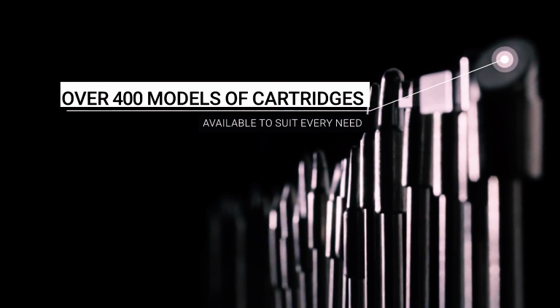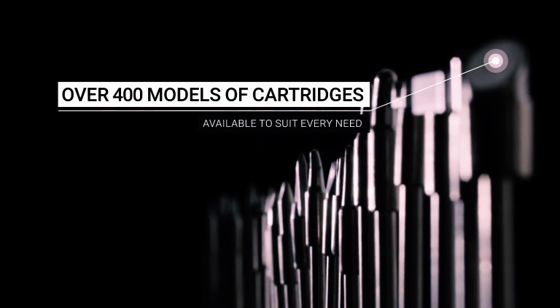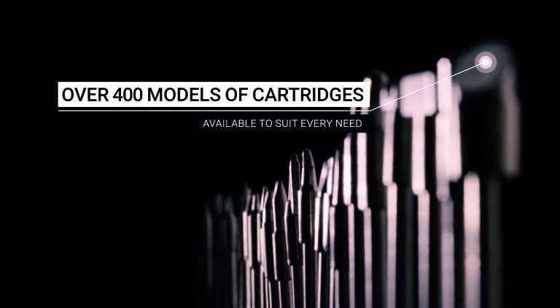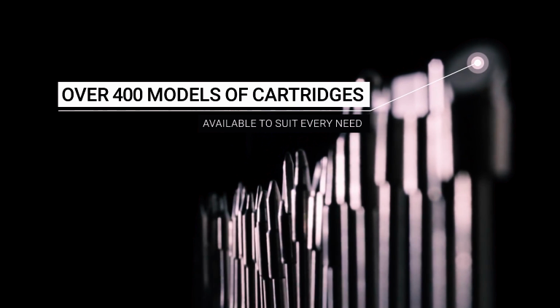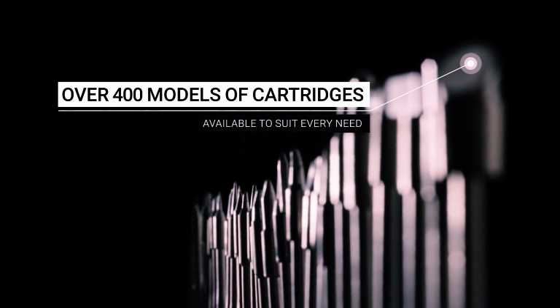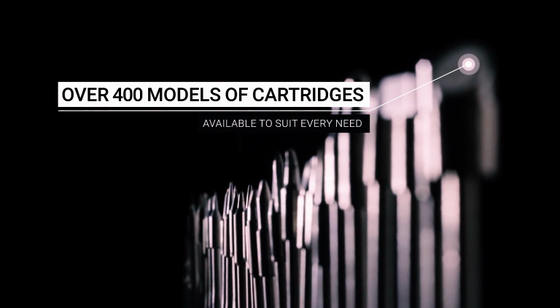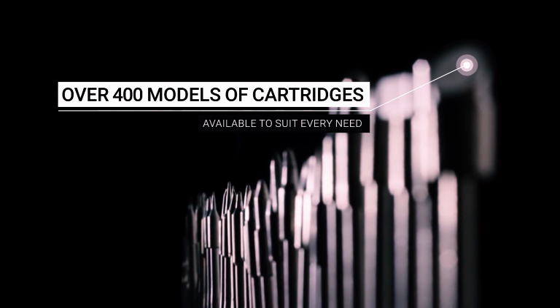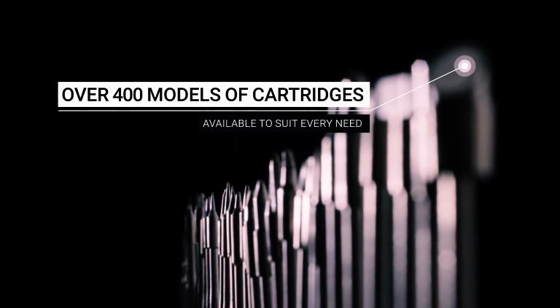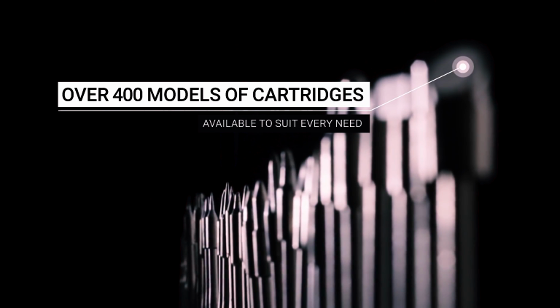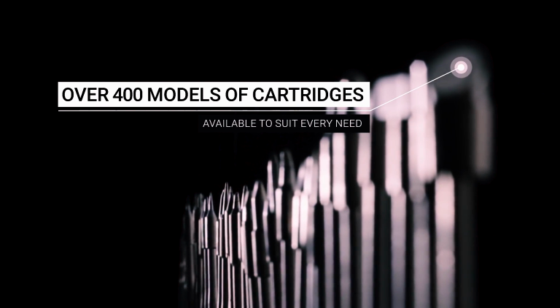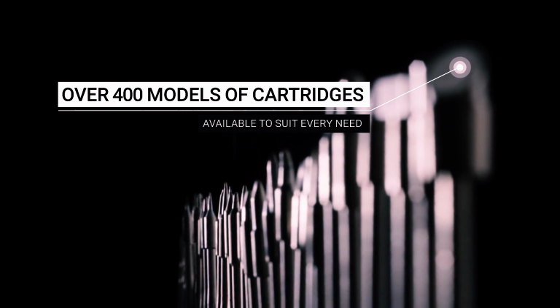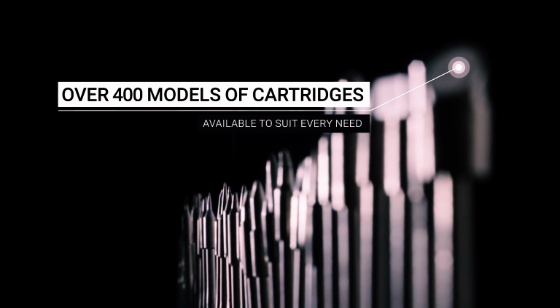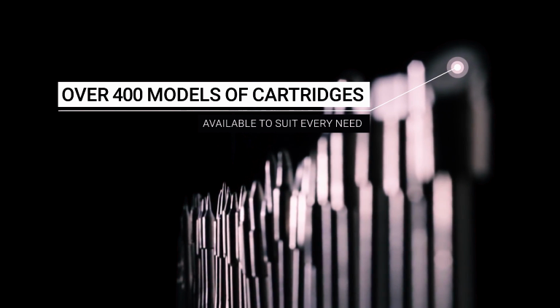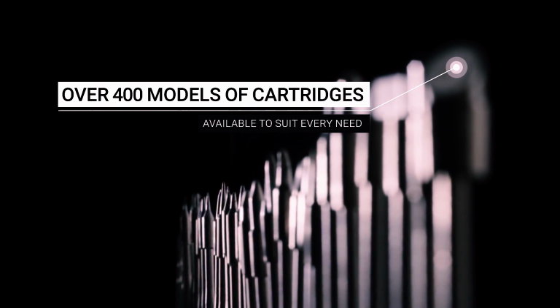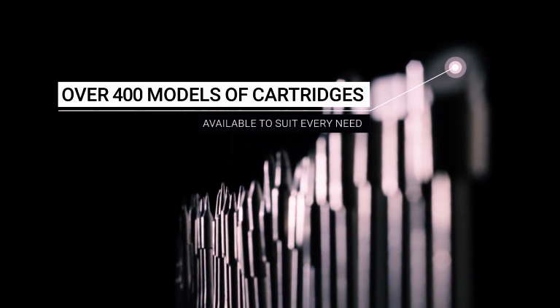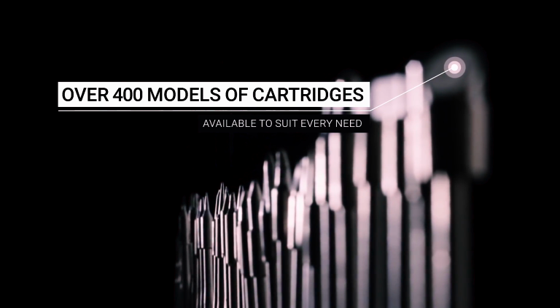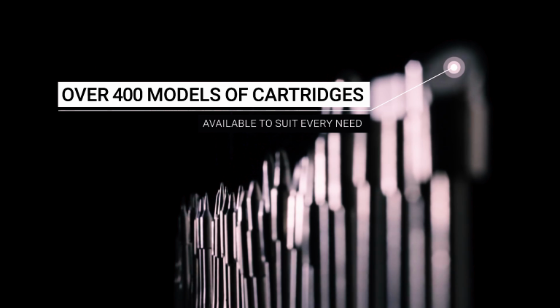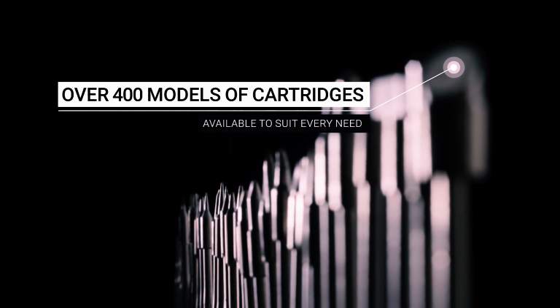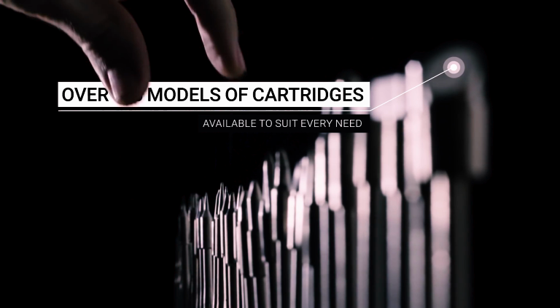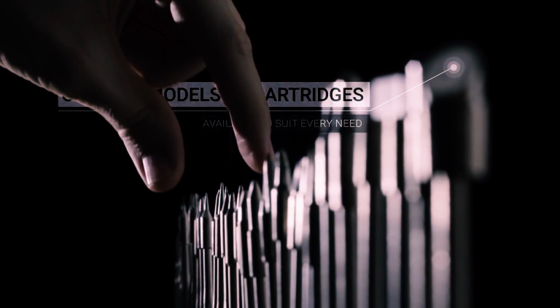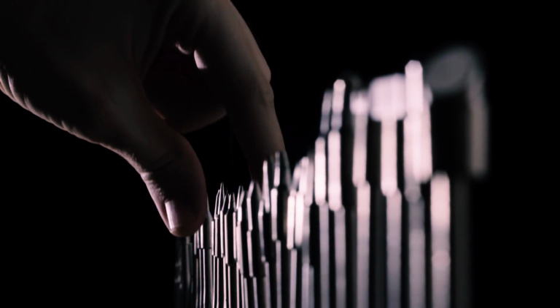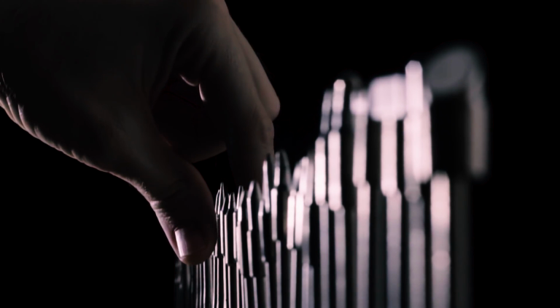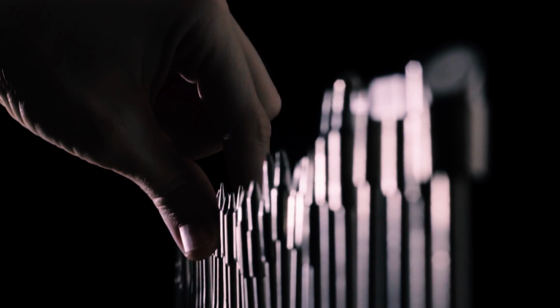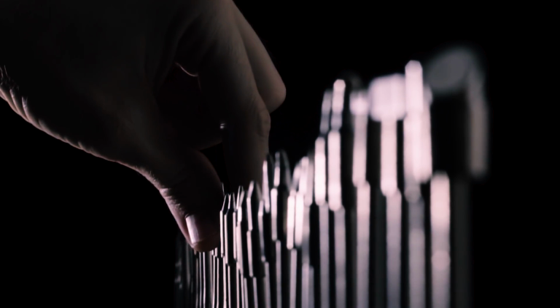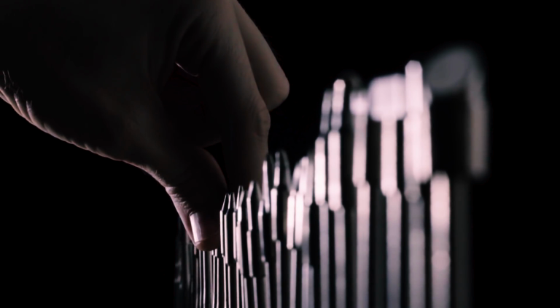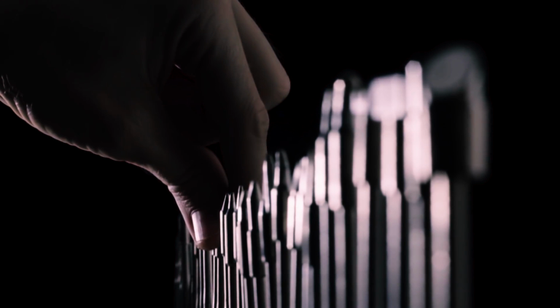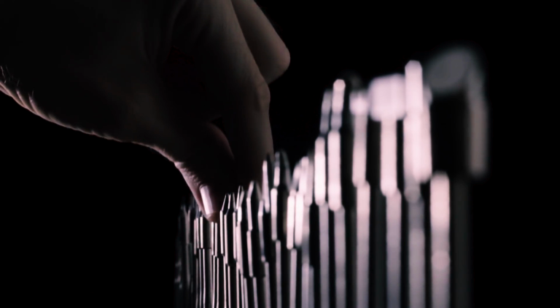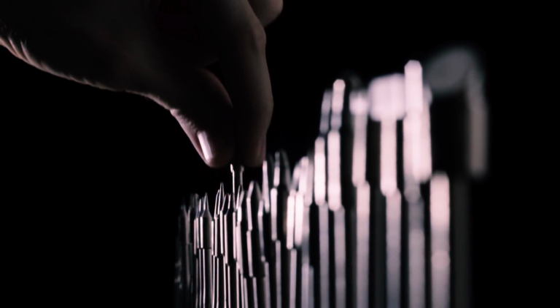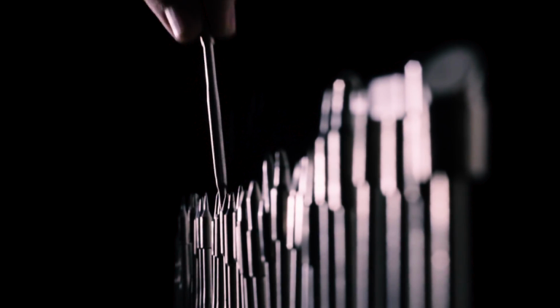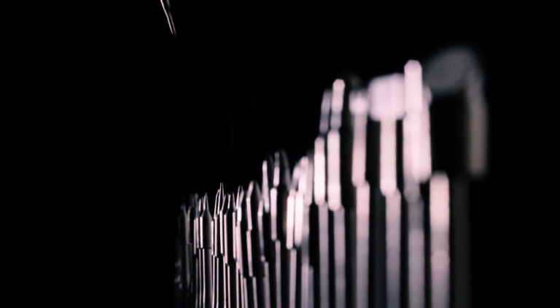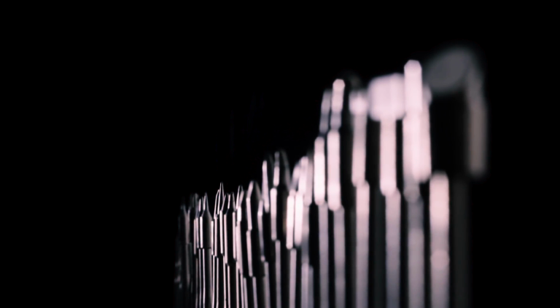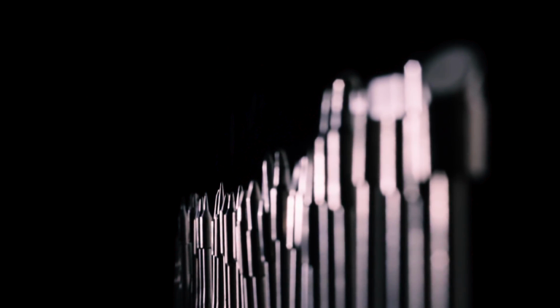You can choose from over 400 models of cartridges with different shapes and sizes, or simply ask for your own custom tip.